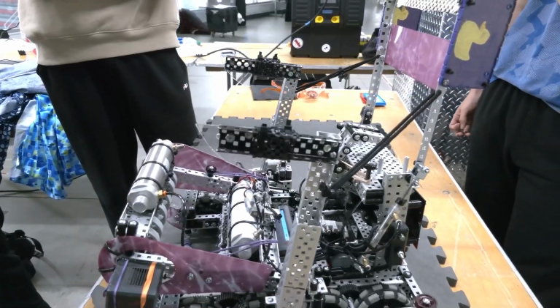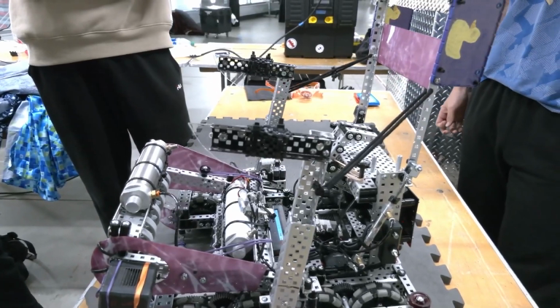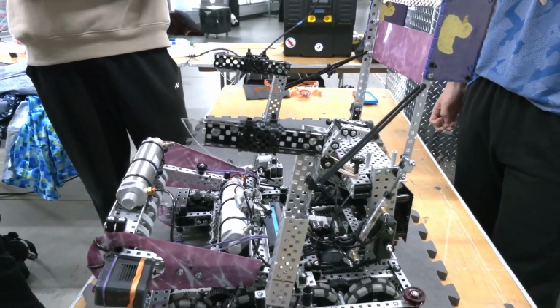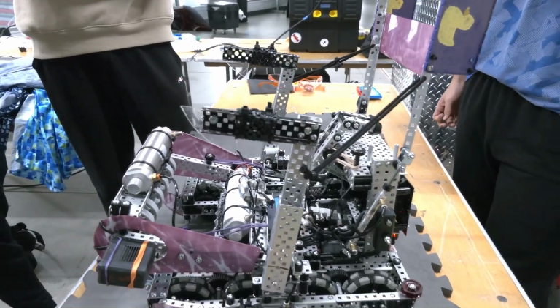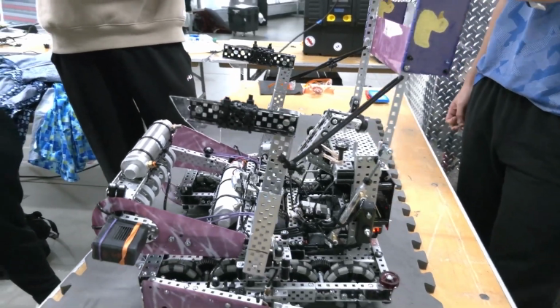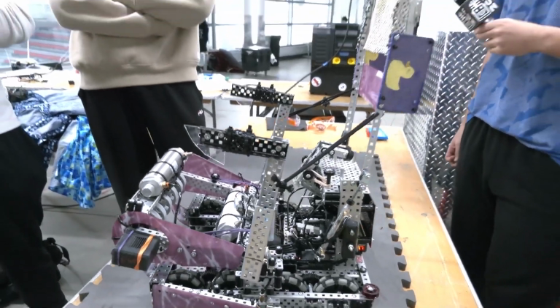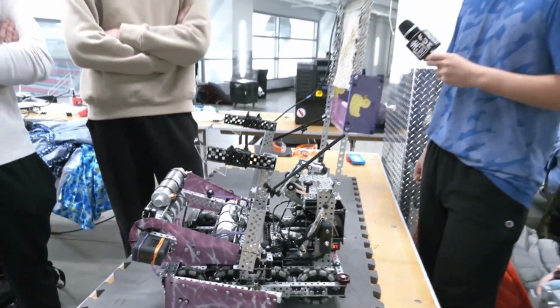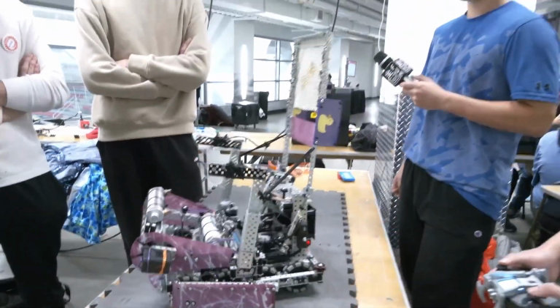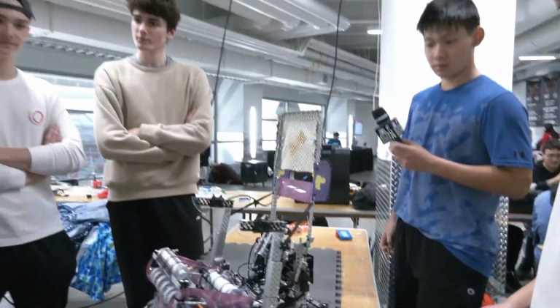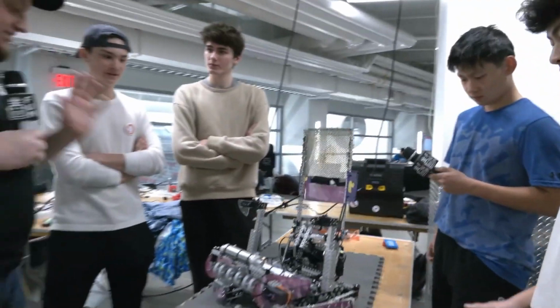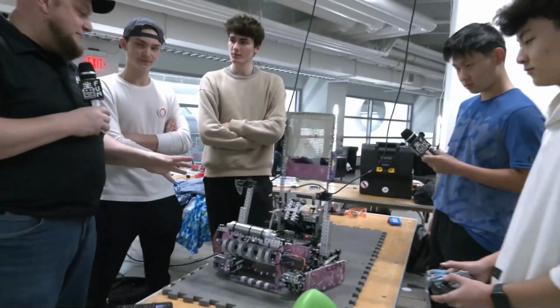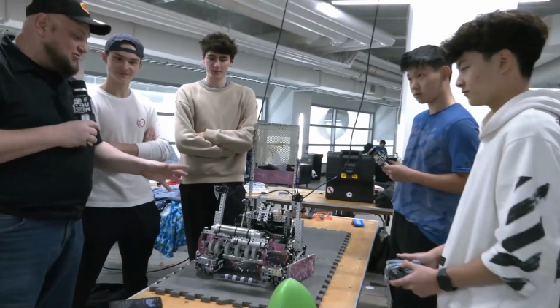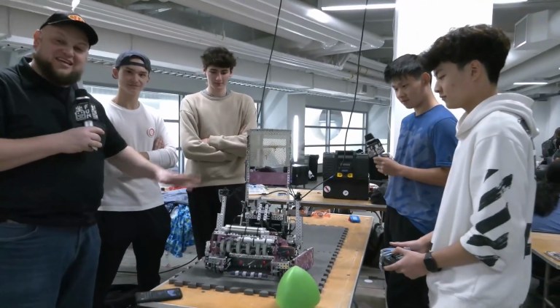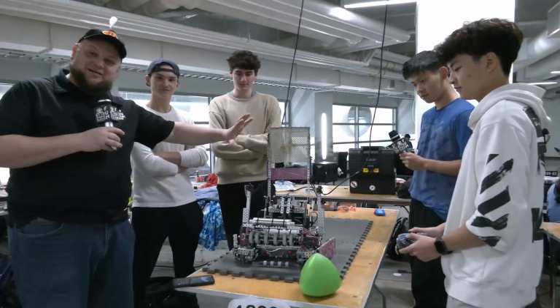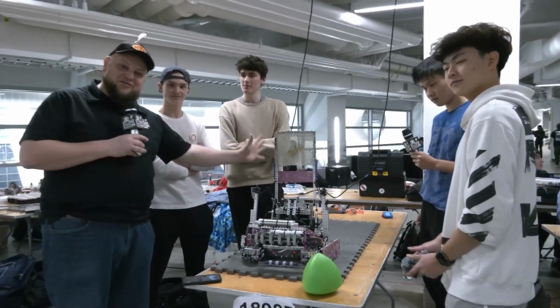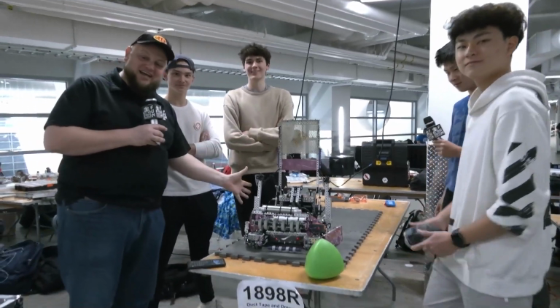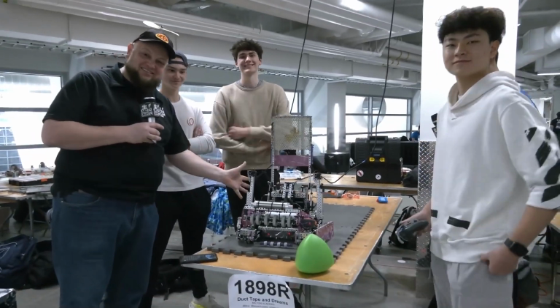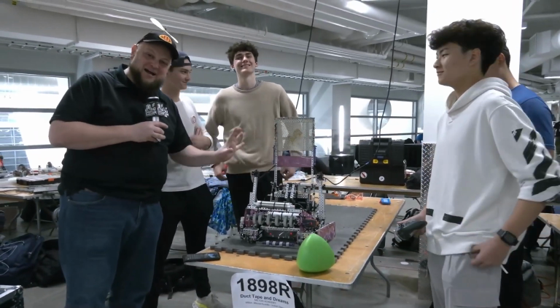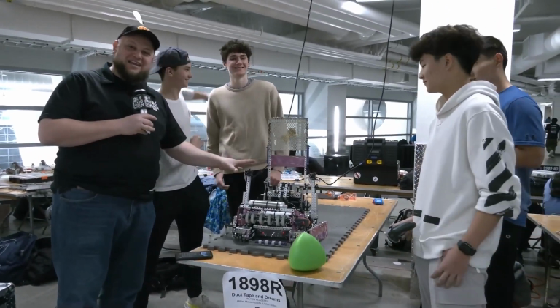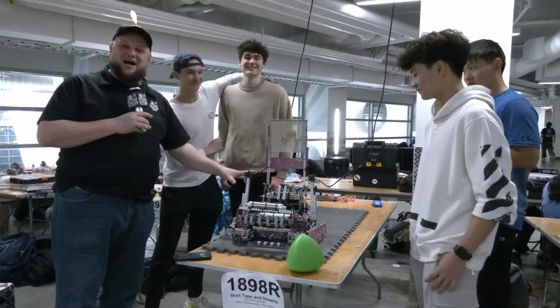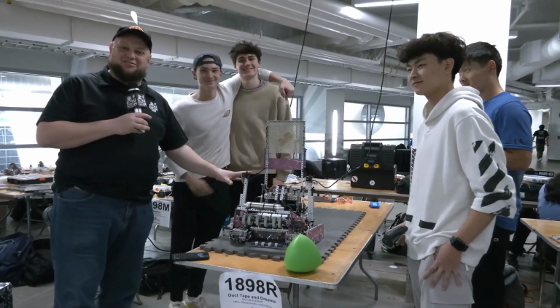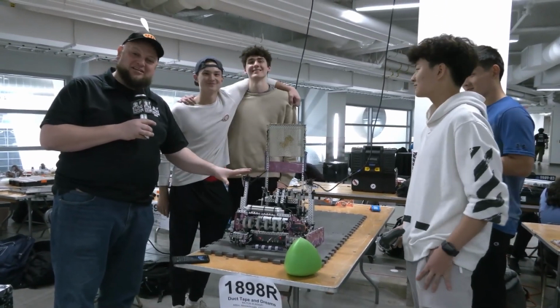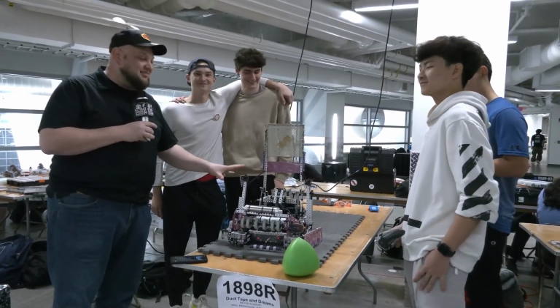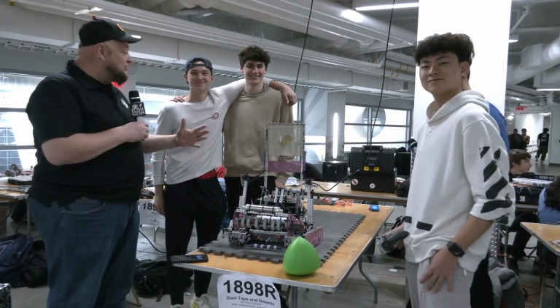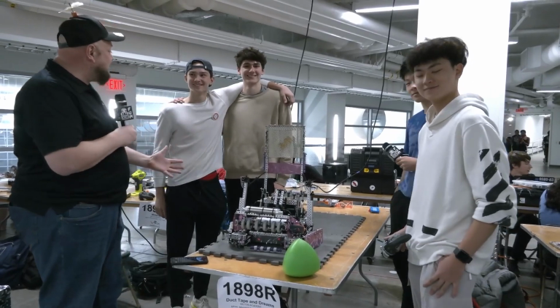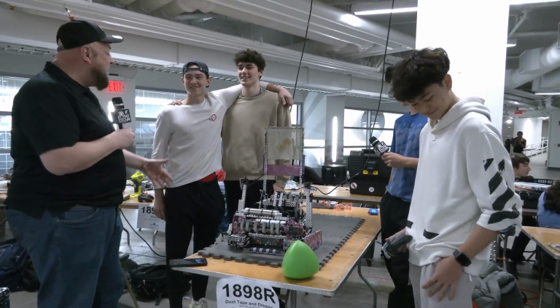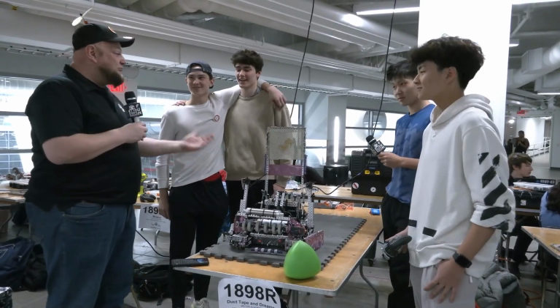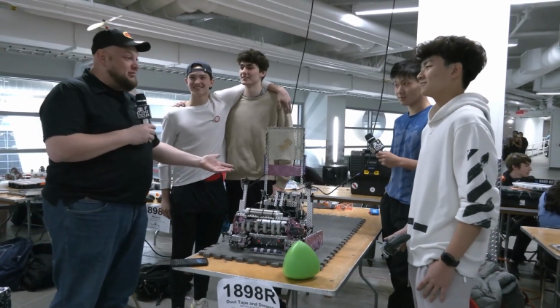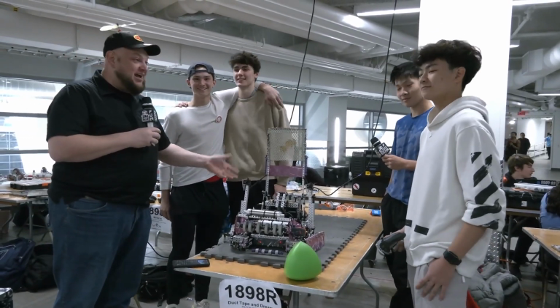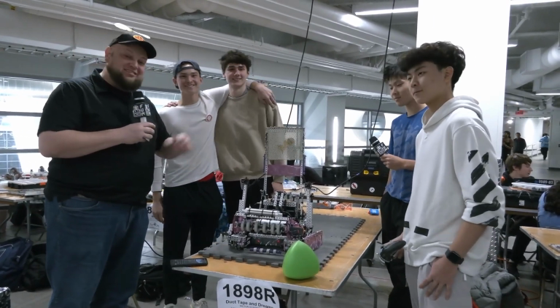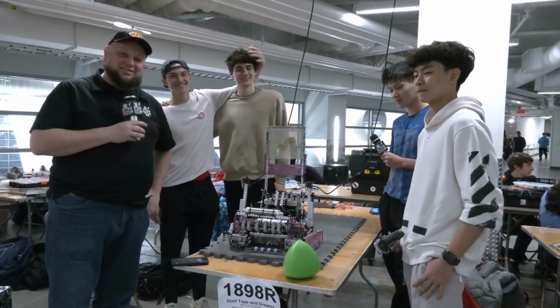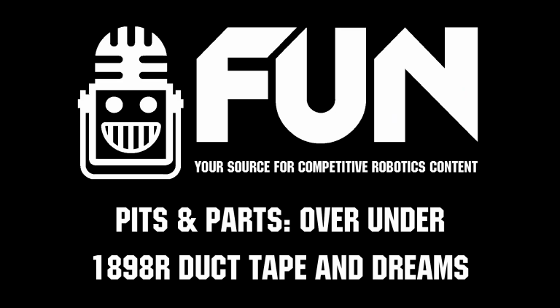Awesome, looking forward to it. Thank you so much for taking the time. Once again, Duct Tape and Dreams — you've got a great overall aesthetic and a great bot. Can't wait to see how it performs. Good luck here at WABE at WPI!